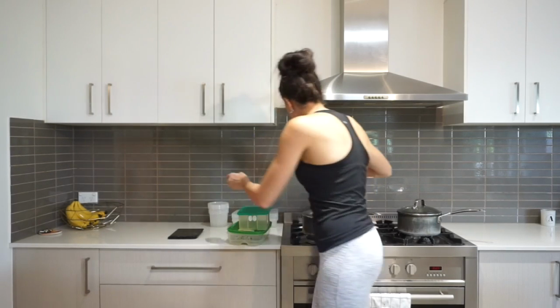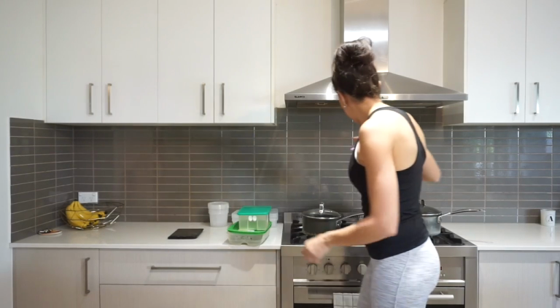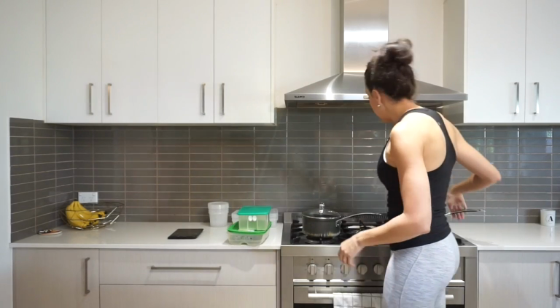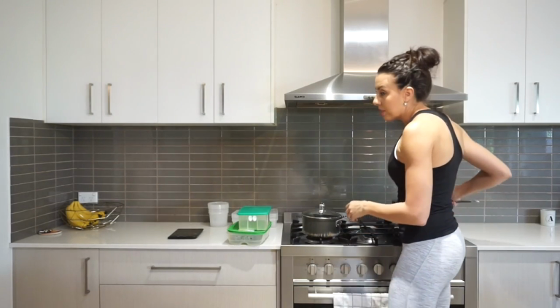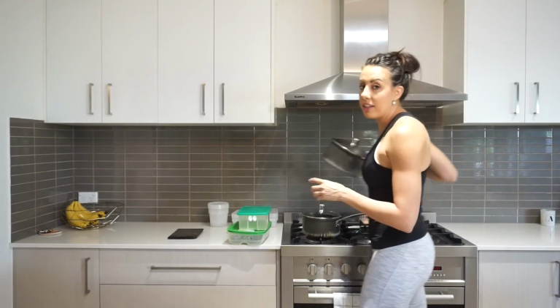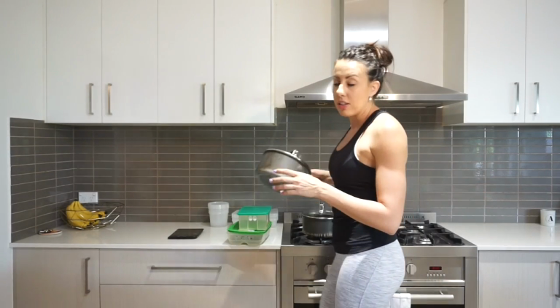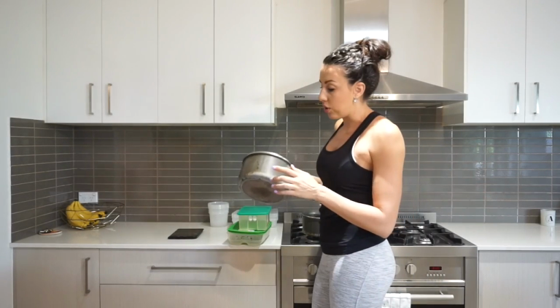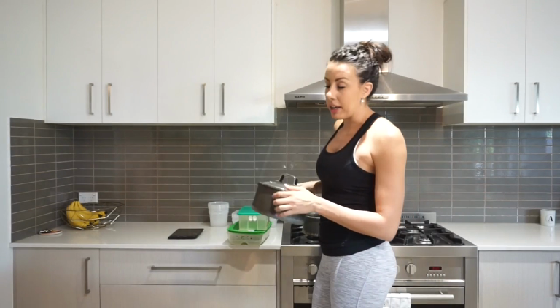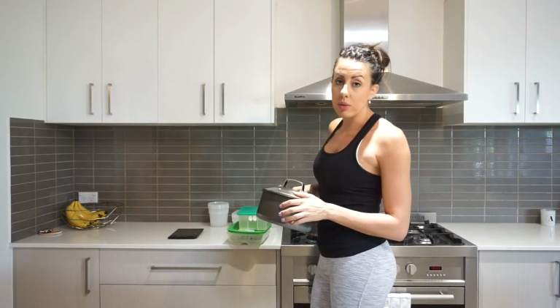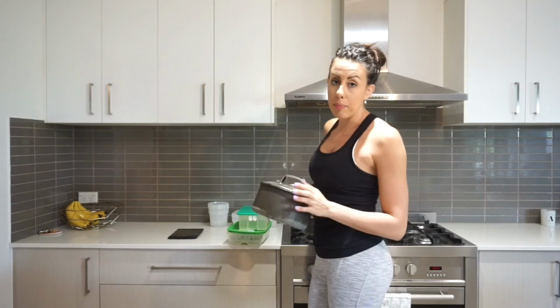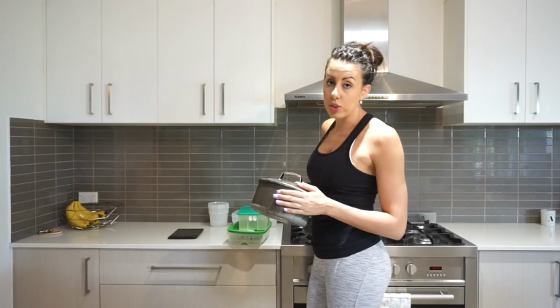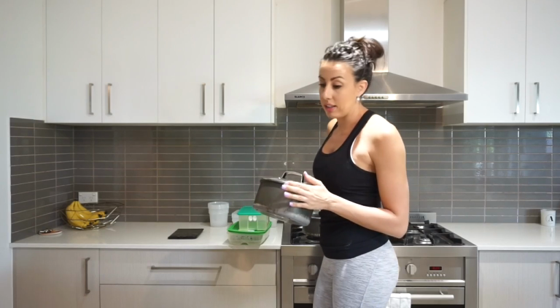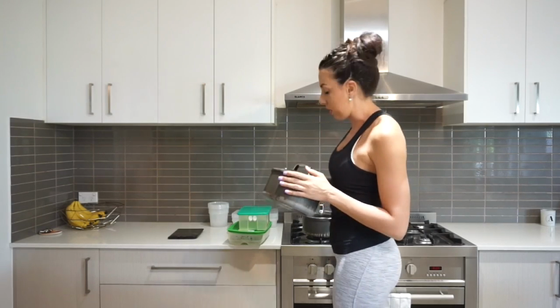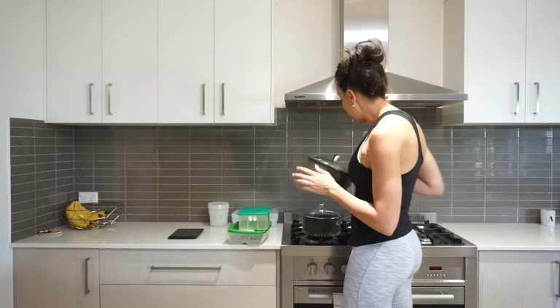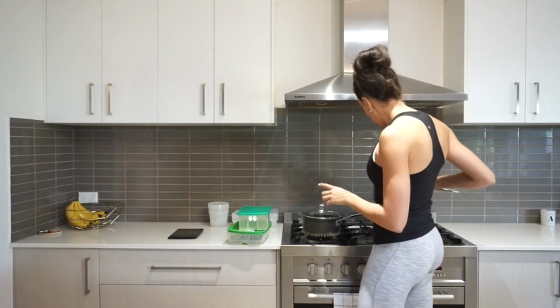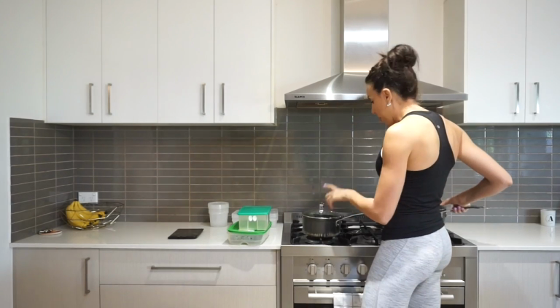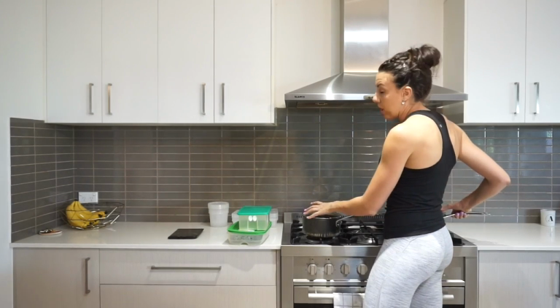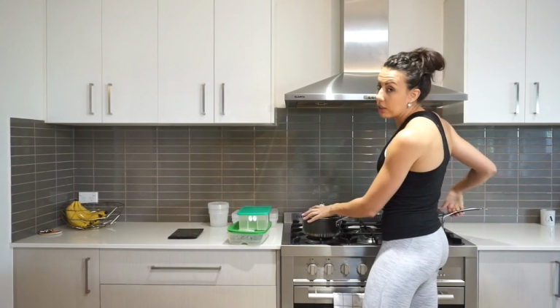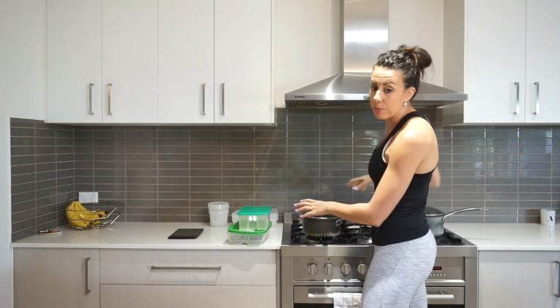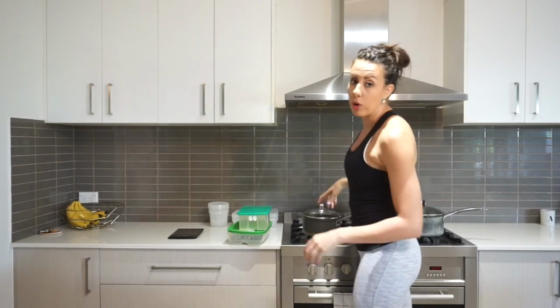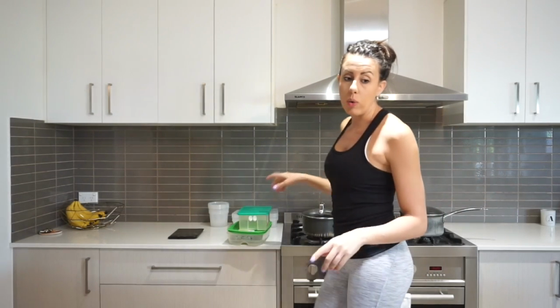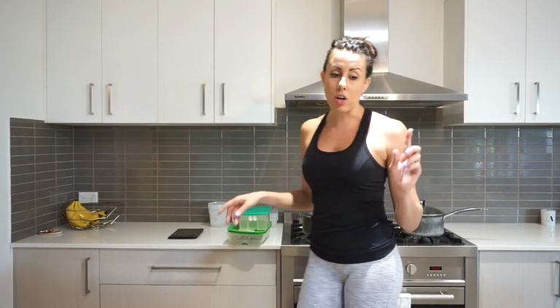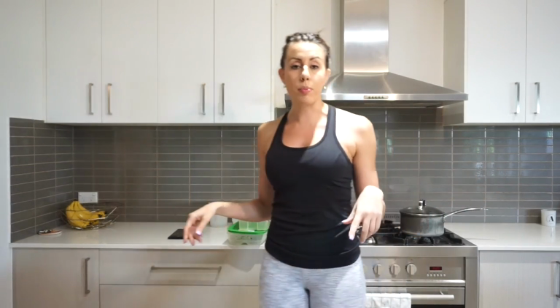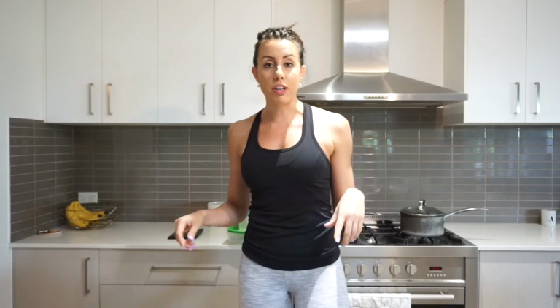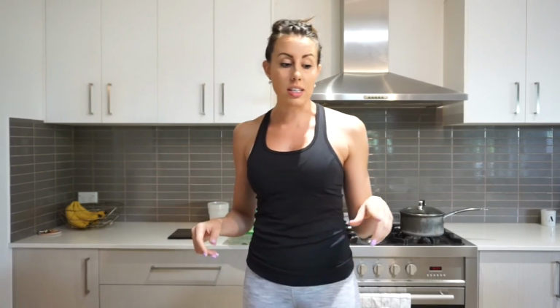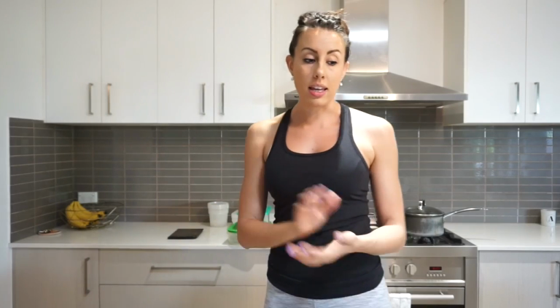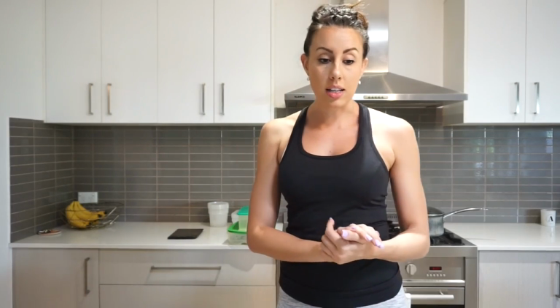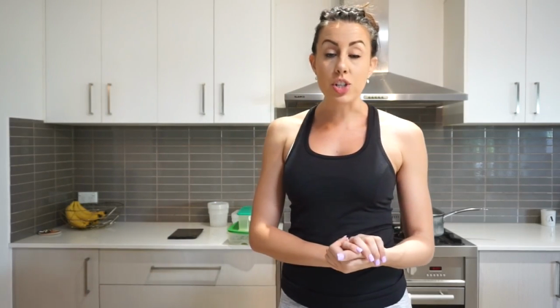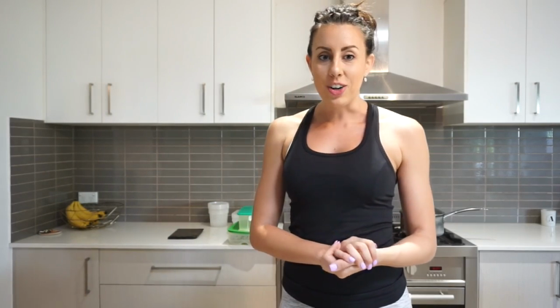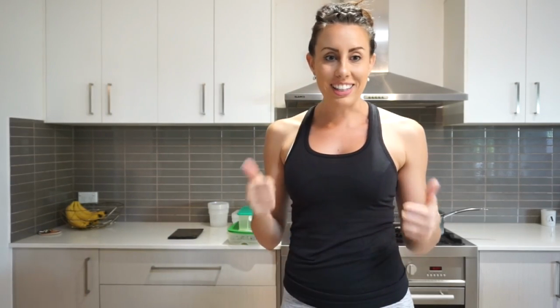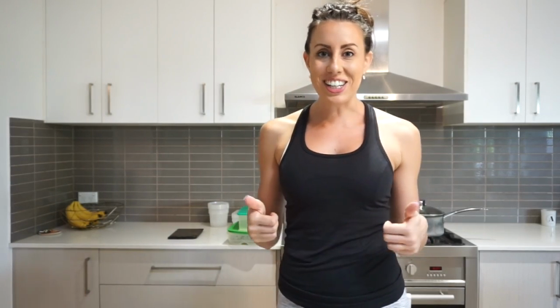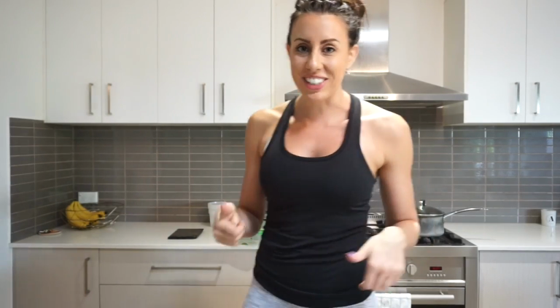On the stove we're going to poach some chicken in the bigger pot, and I'll pop the rice on in the smaller pot while I'm chopping up the veggies and chicken. Let's get stuck into it.